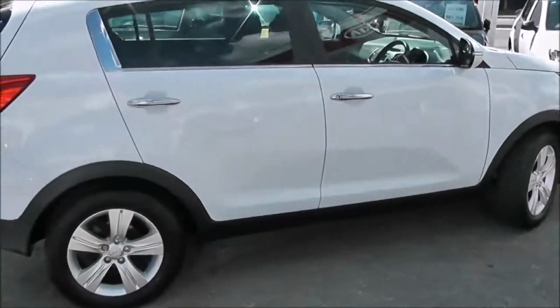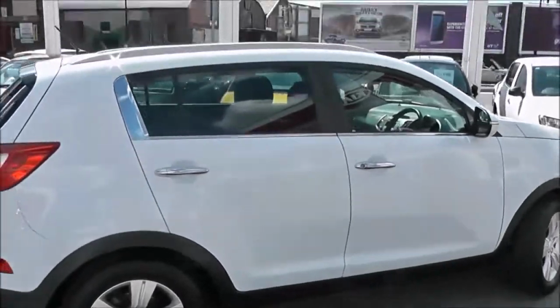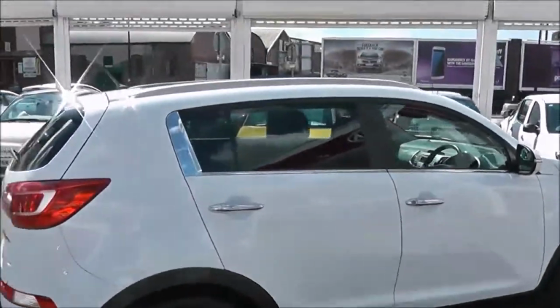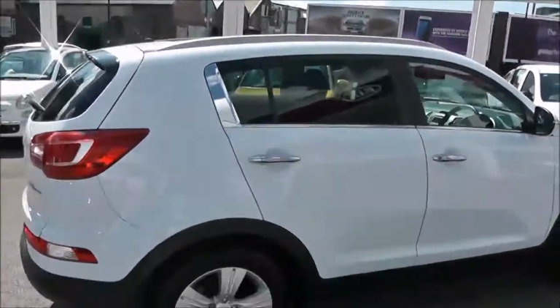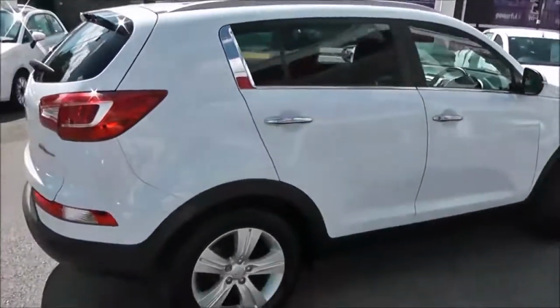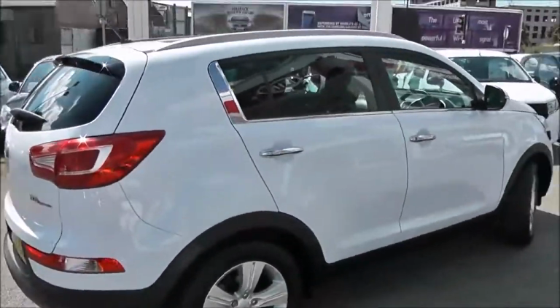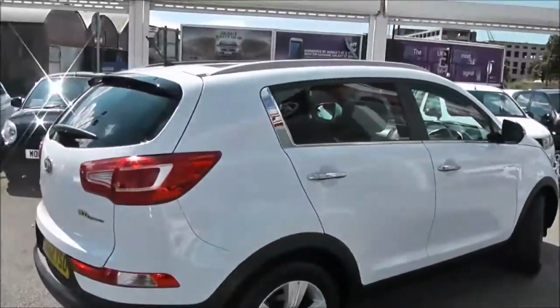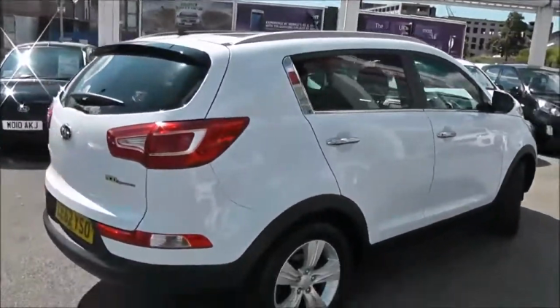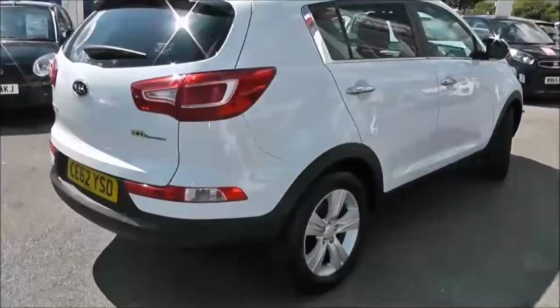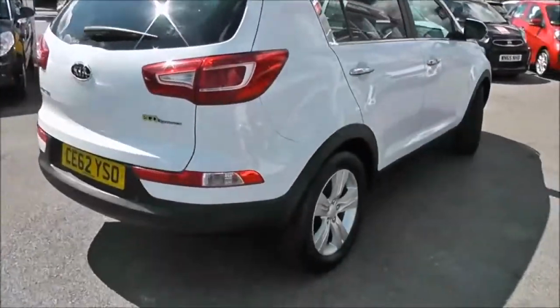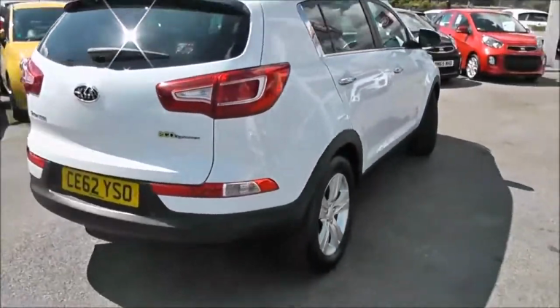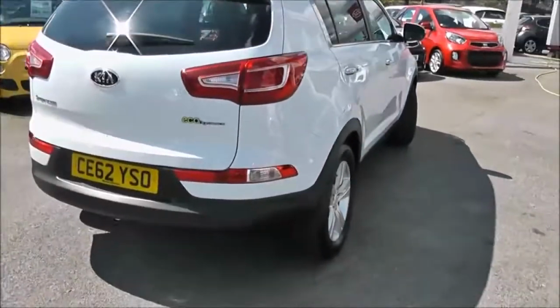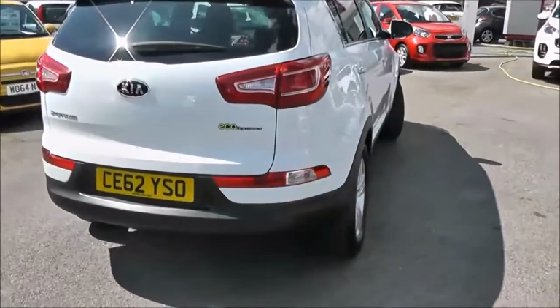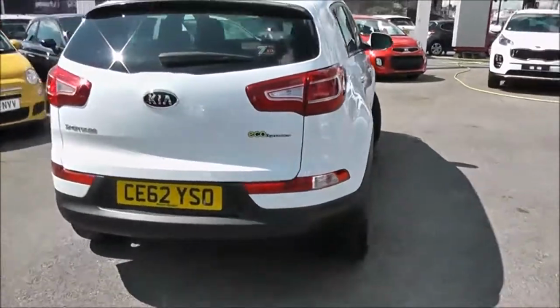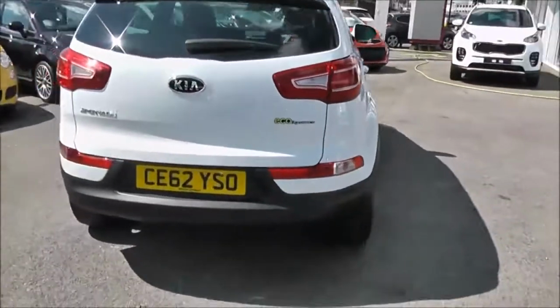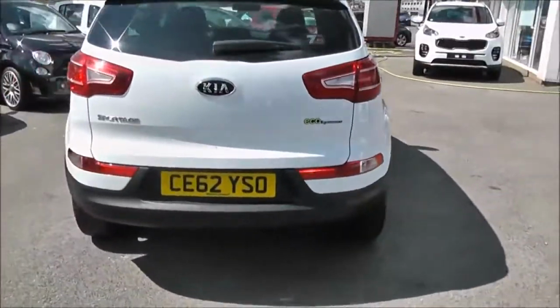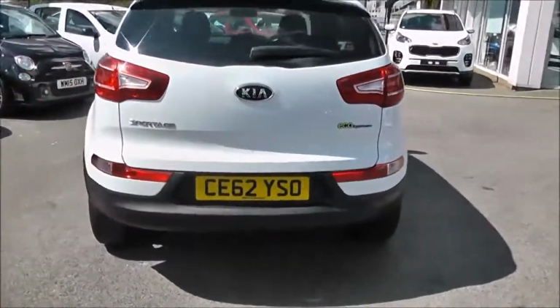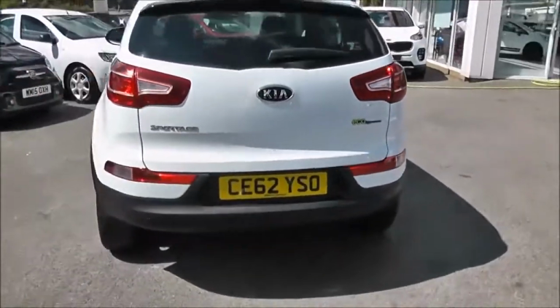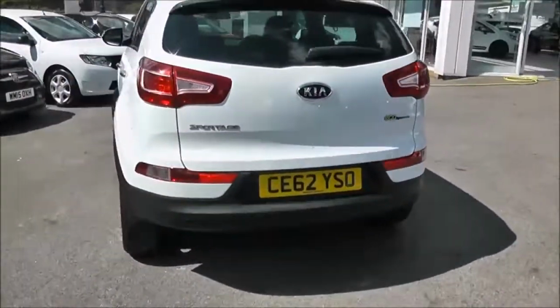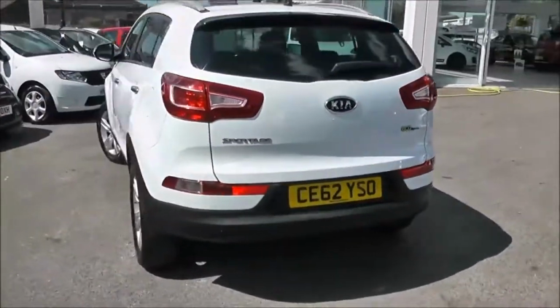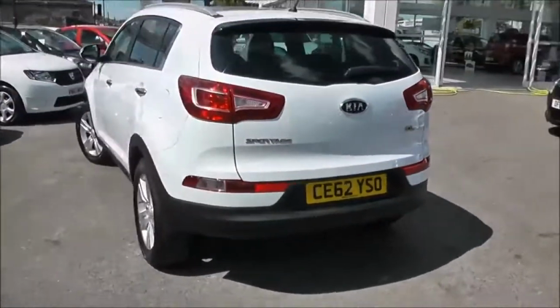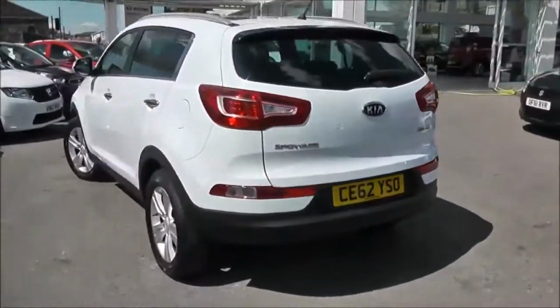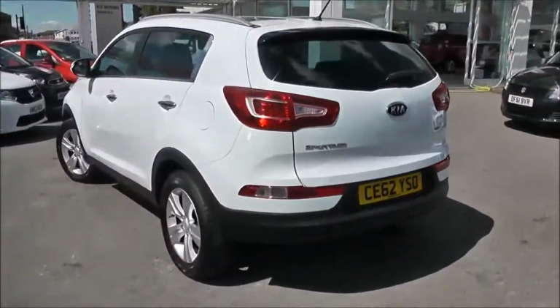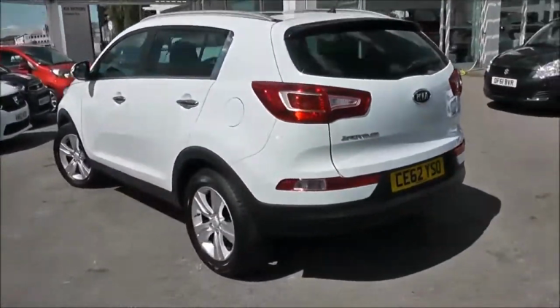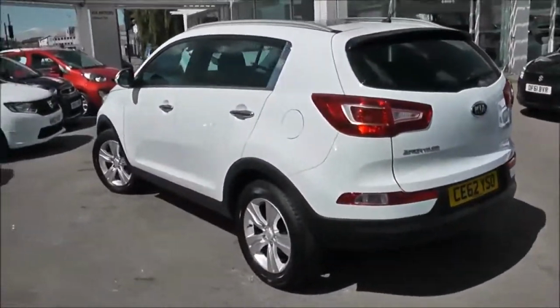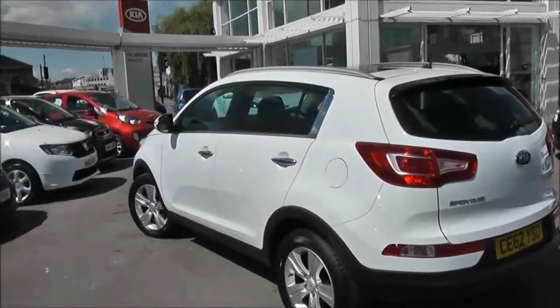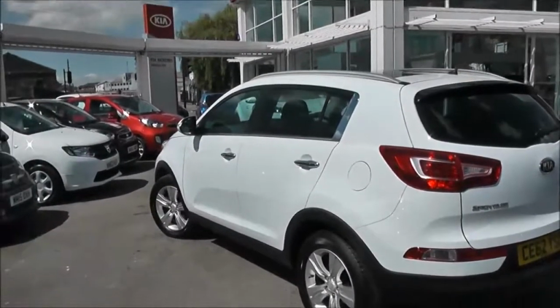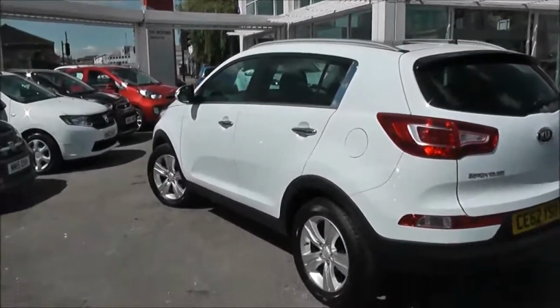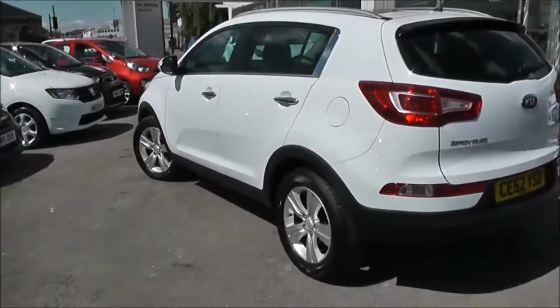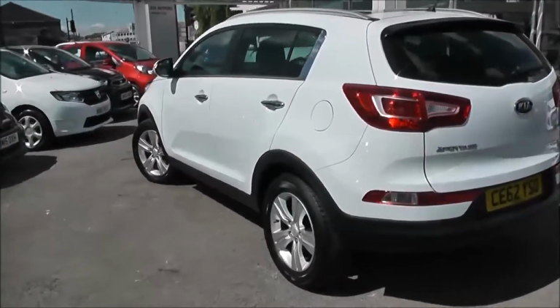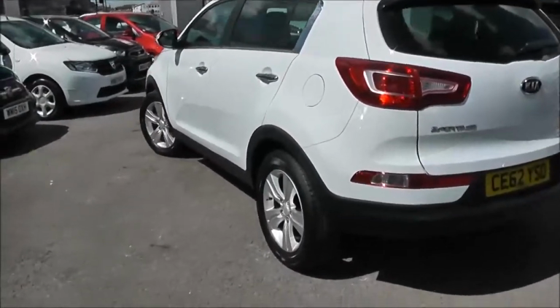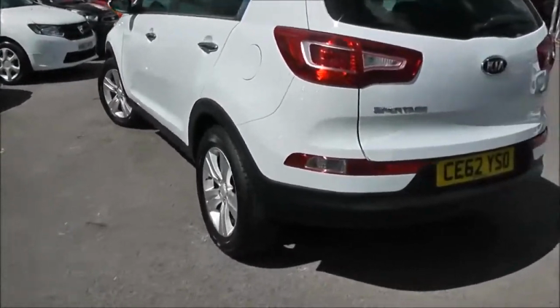There's privacy glass on the rear windows, silver roof rails, and it does come with the remainder of Kia's market-leading 7-year warranty. Round to the back, you can see we've got rear parking sensors. It is in great condition all round — no dents to the bodywork or scrapes to the alloys.